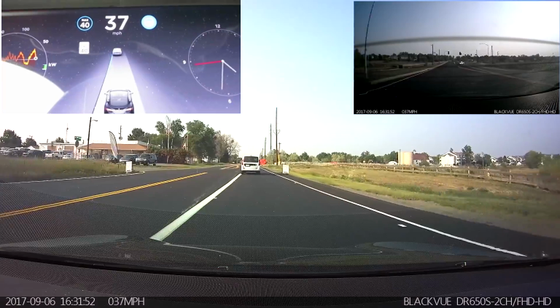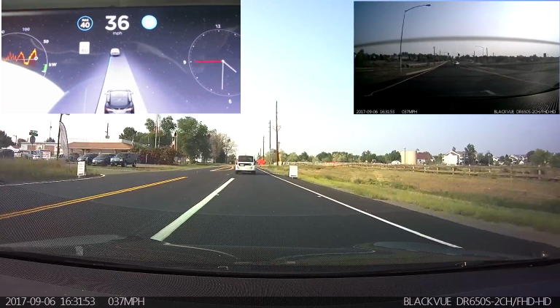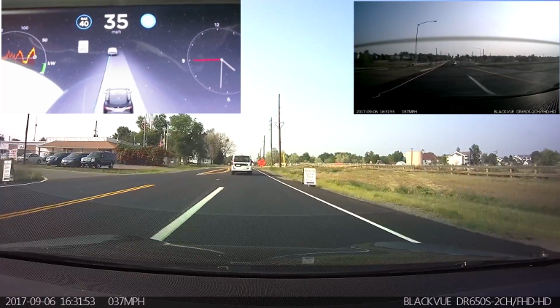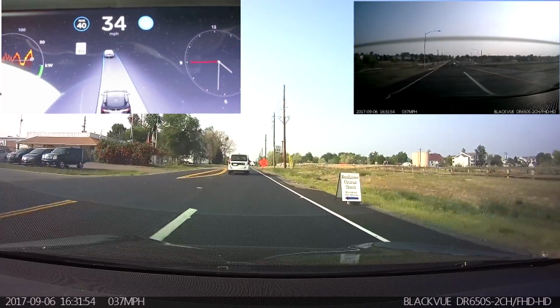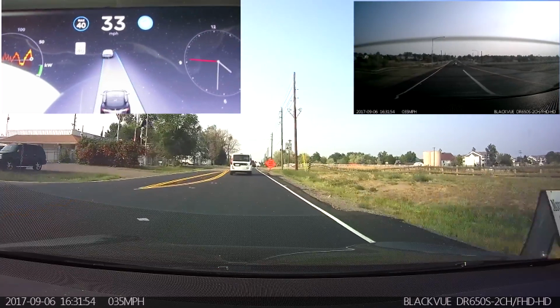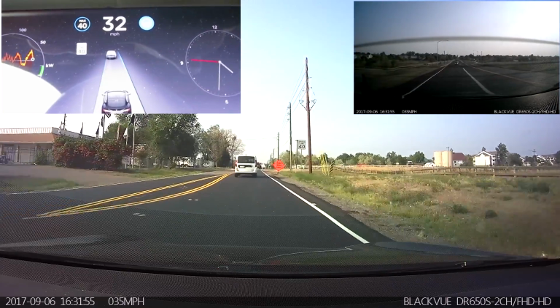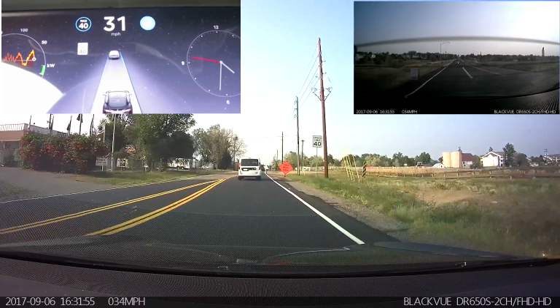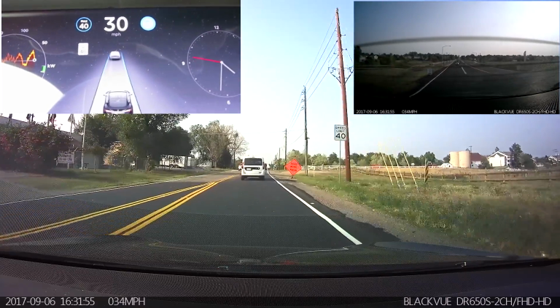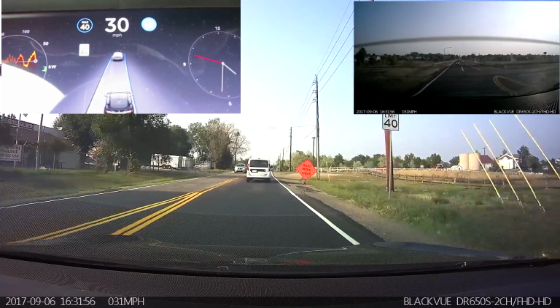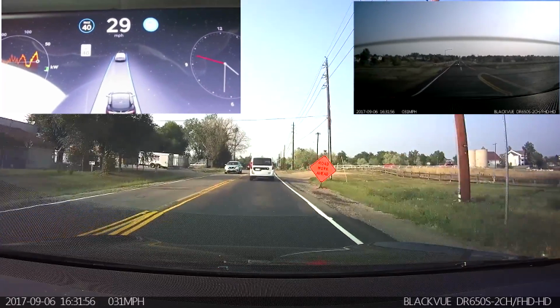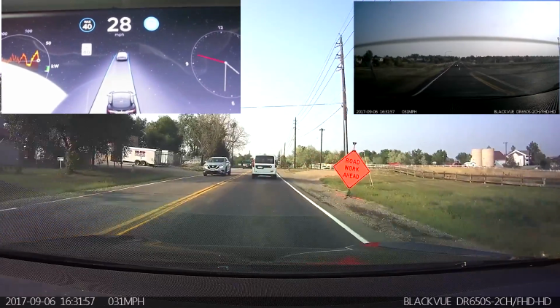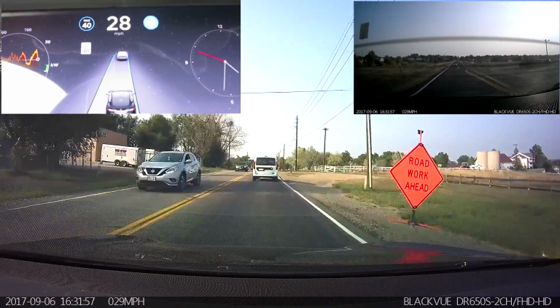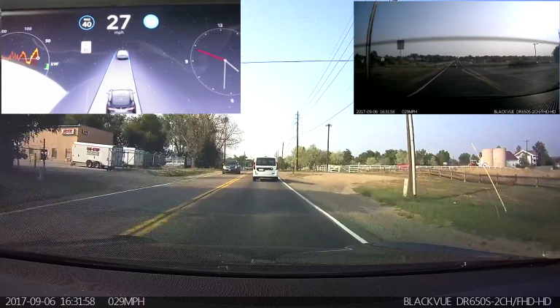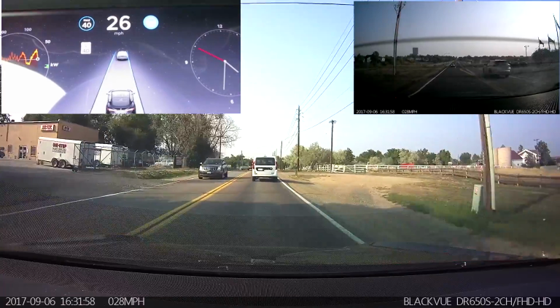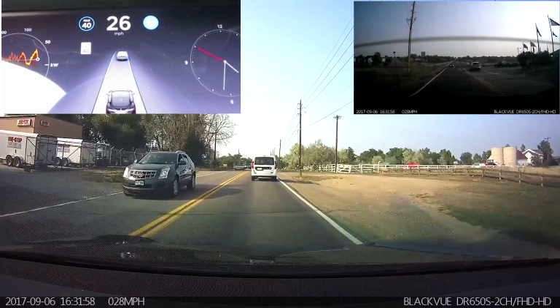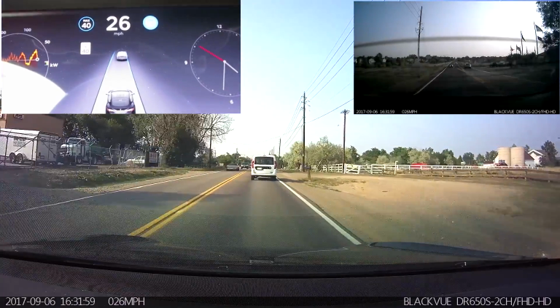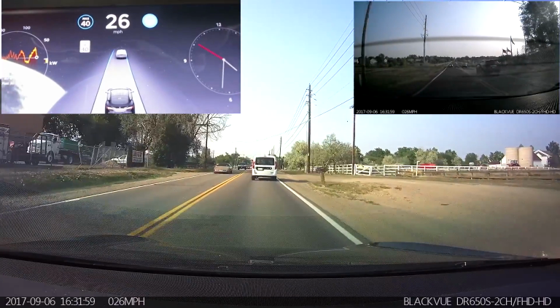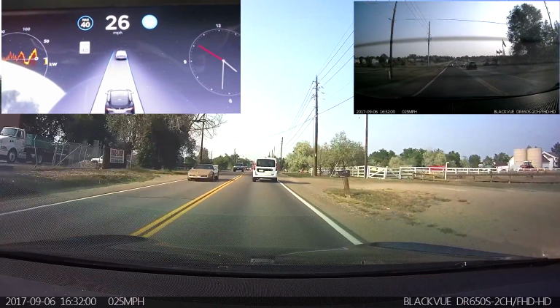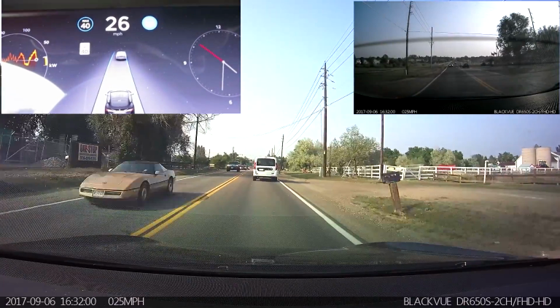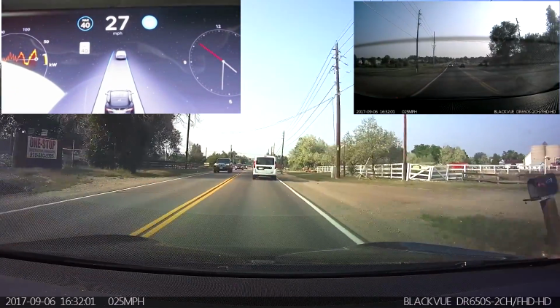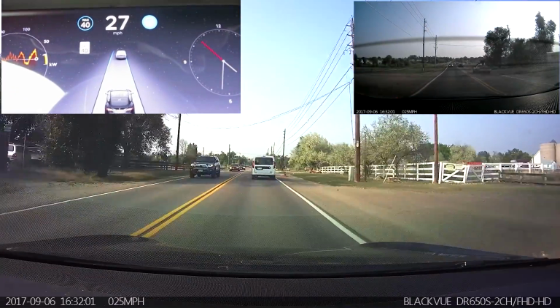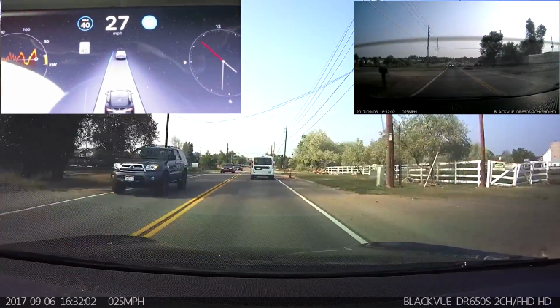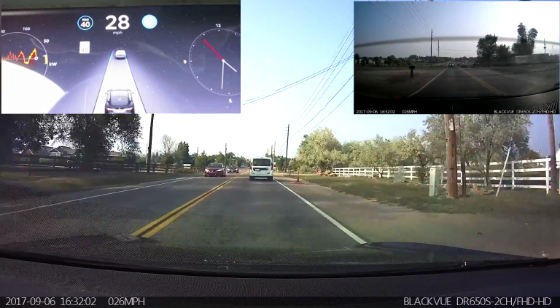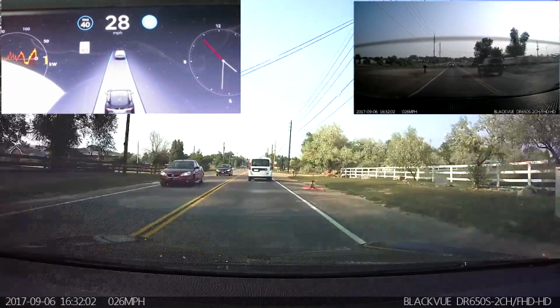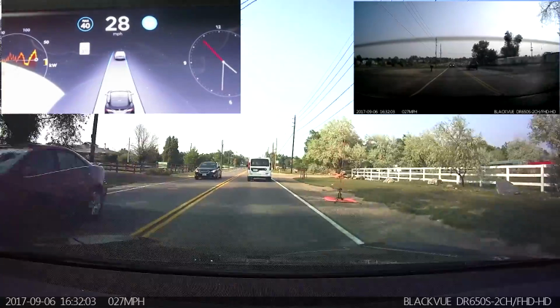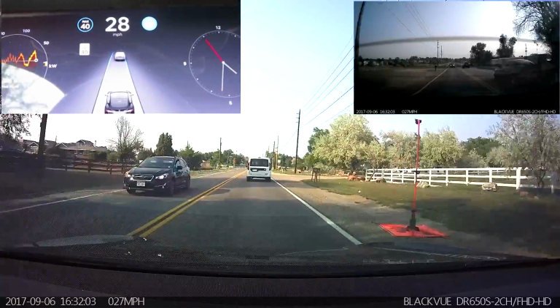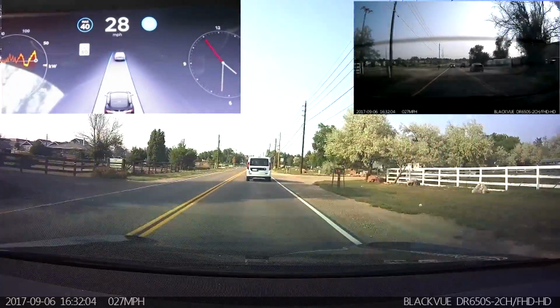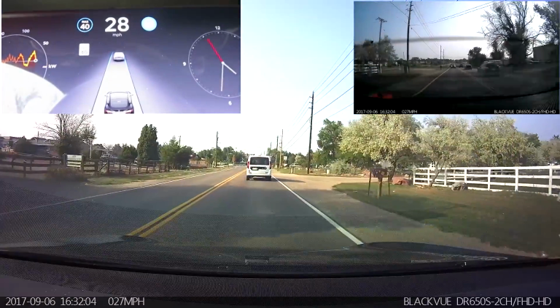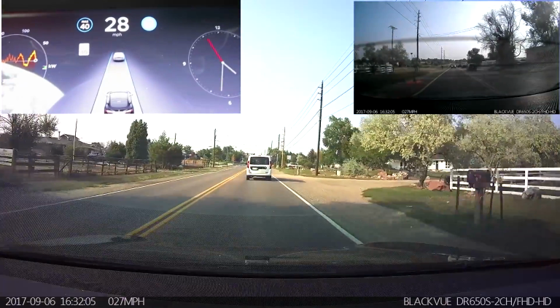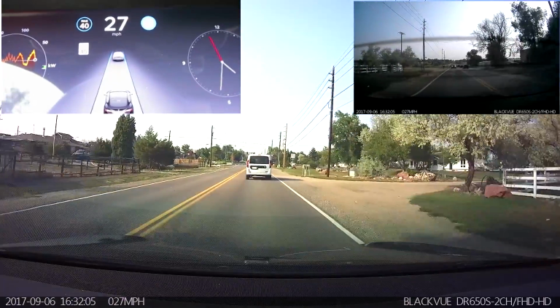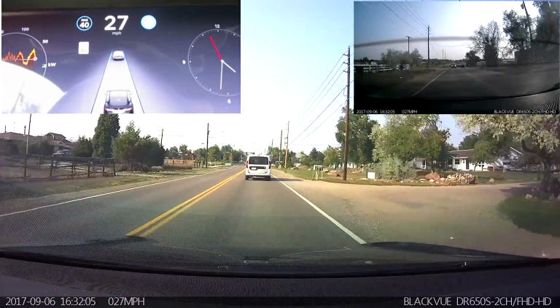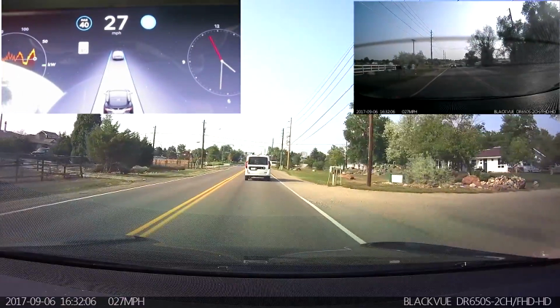It really wants to think about taking those turn lanes. So this section's alright, but for some of these sort of irregular areas, it does not seem to be doing a great job.